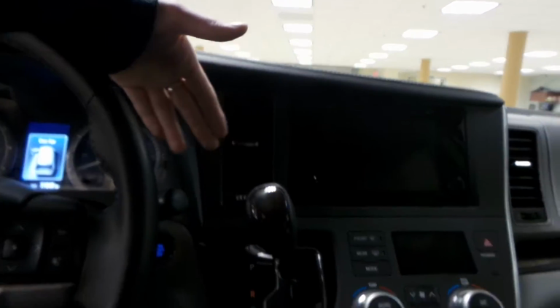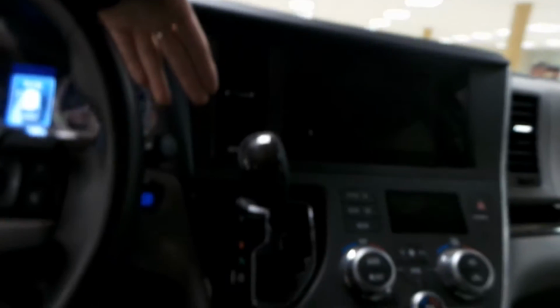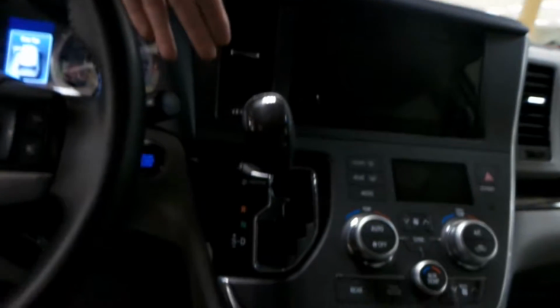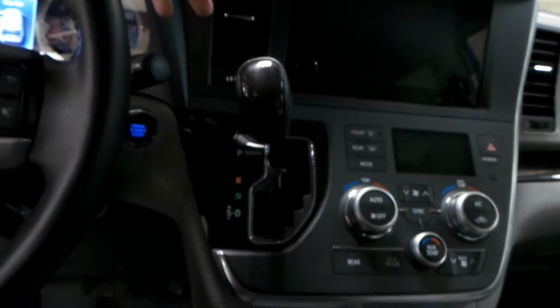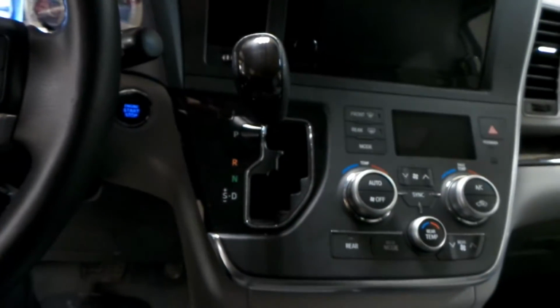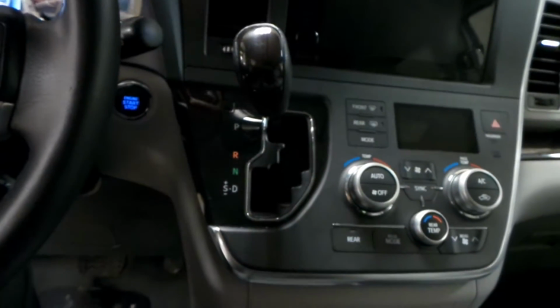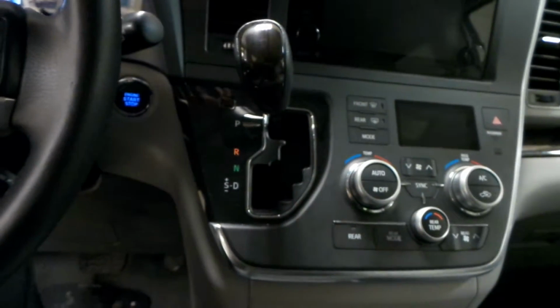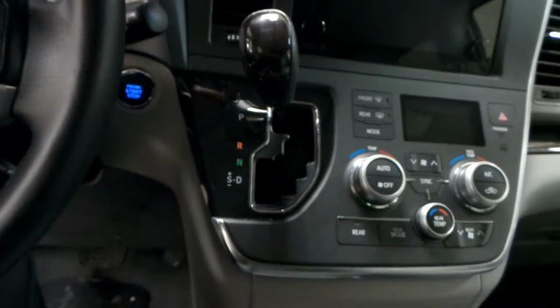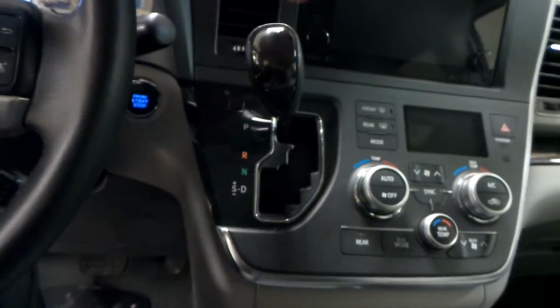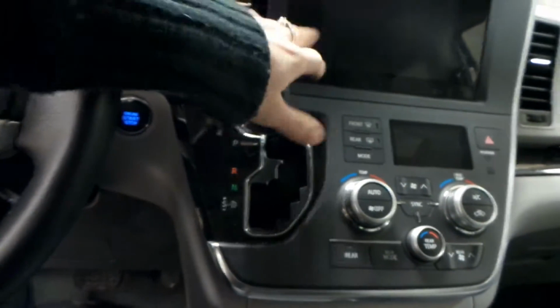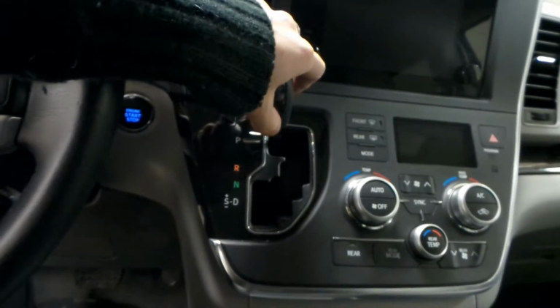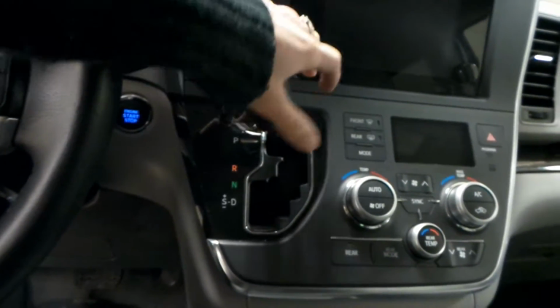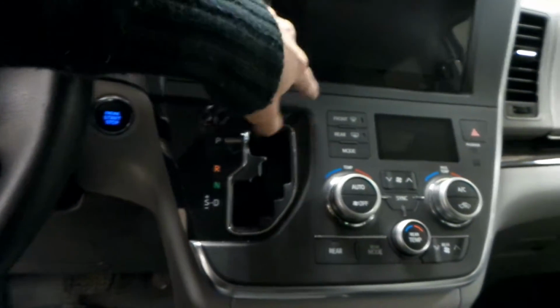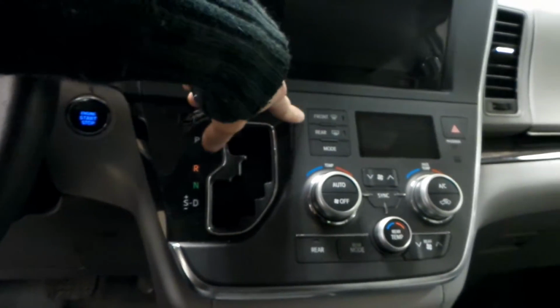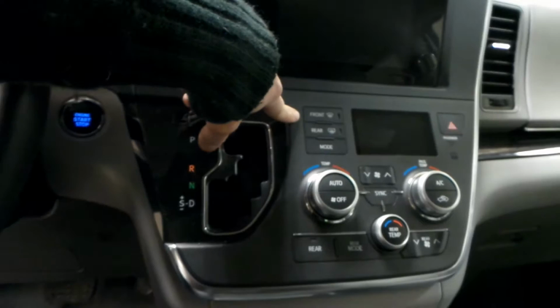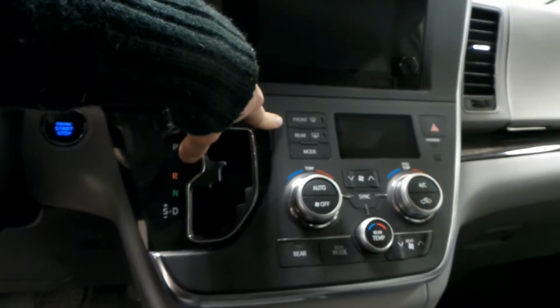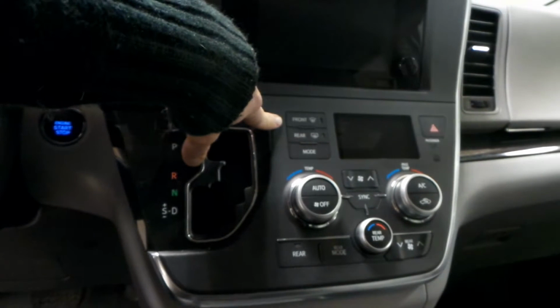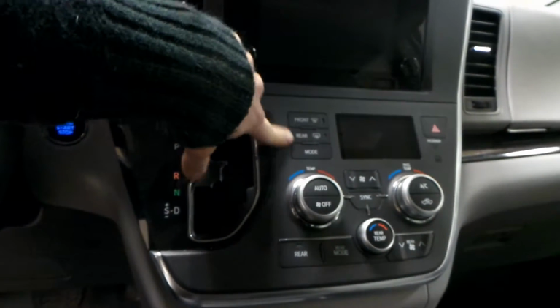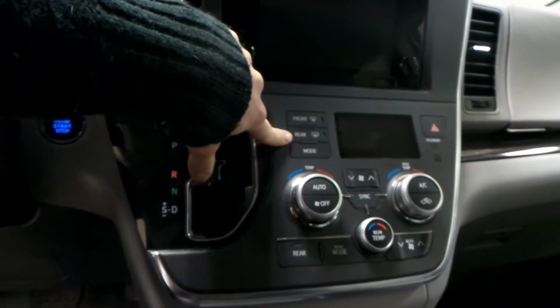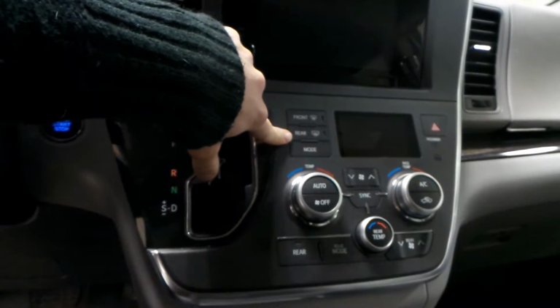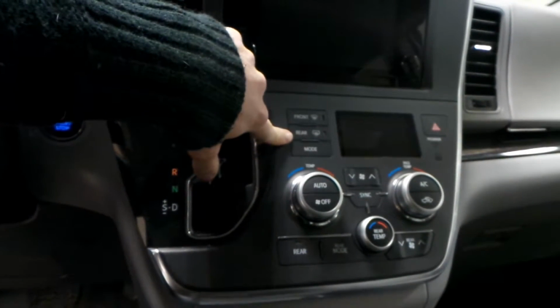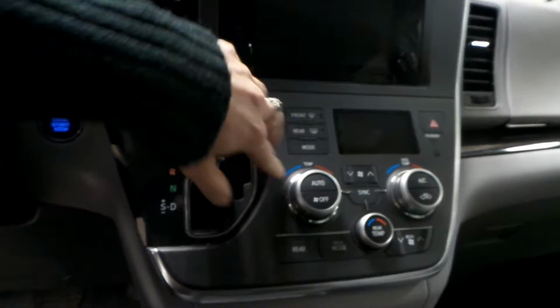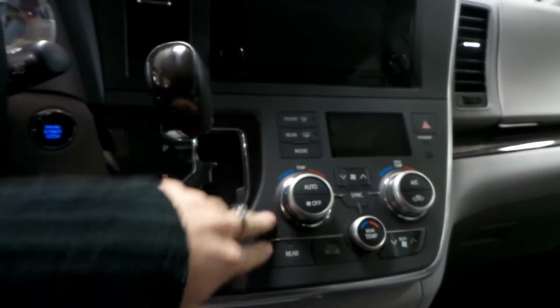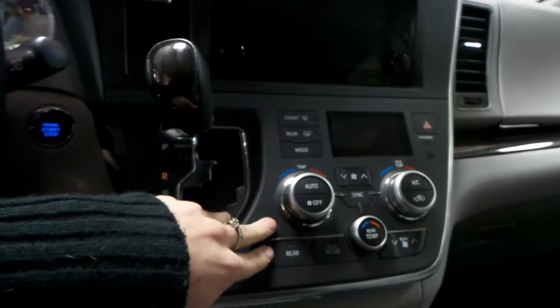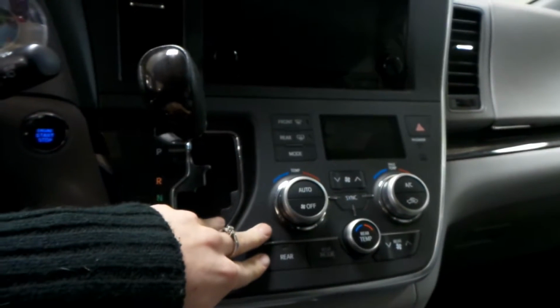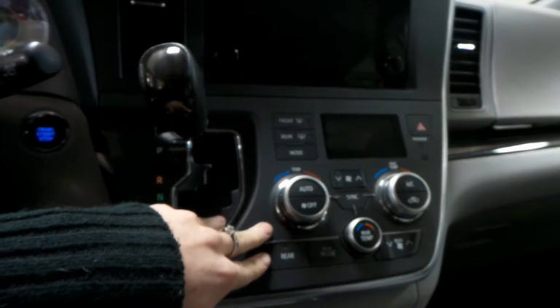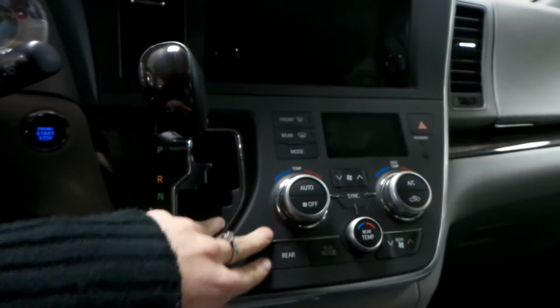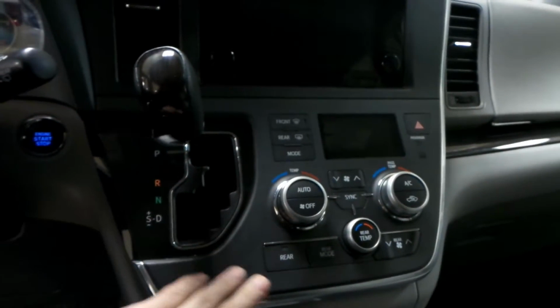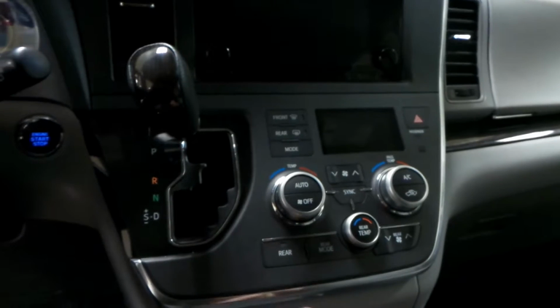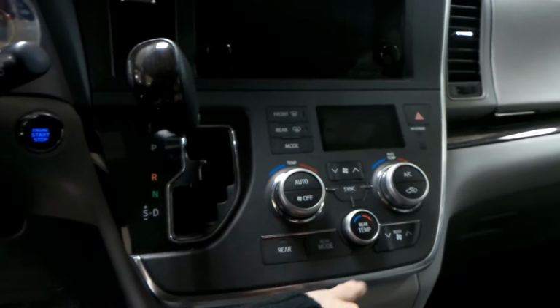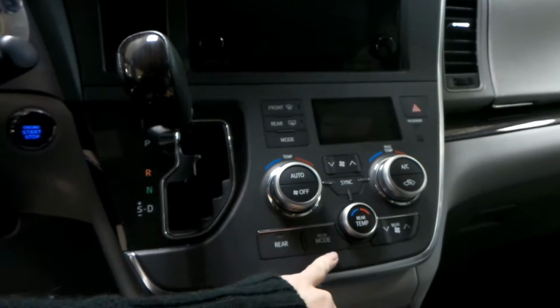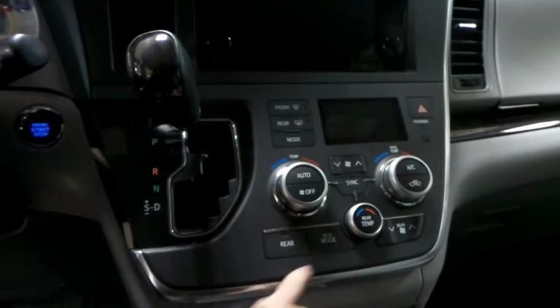Down here you've got your automatic transmission in the Sienna, a front heated windshield, a rear heated windshield, and dual climate control, as well as a separate rear climate control.